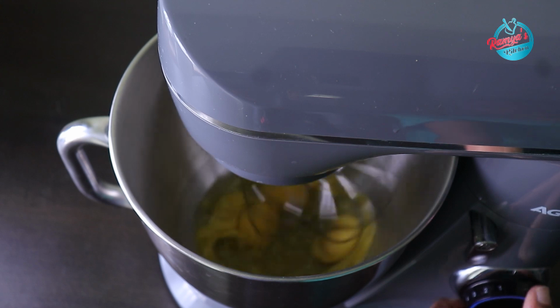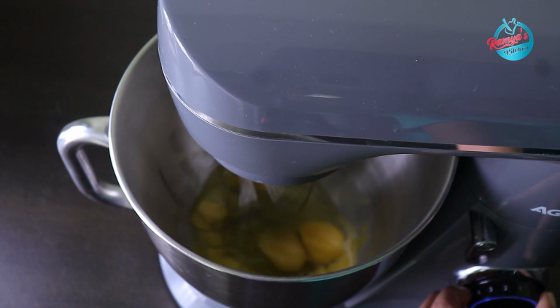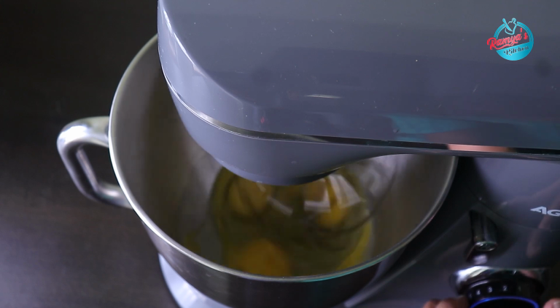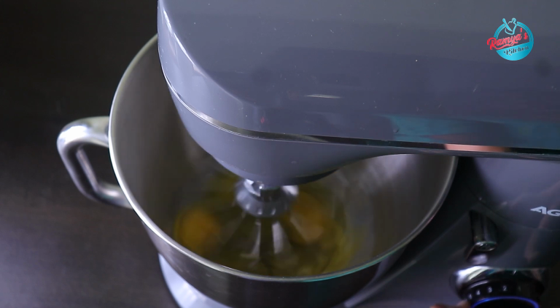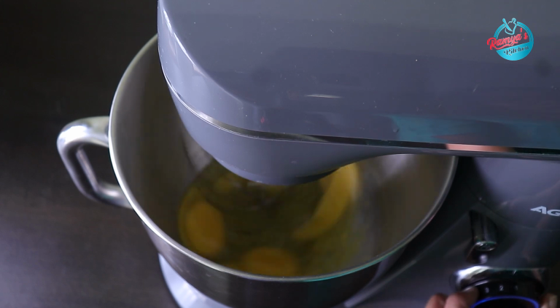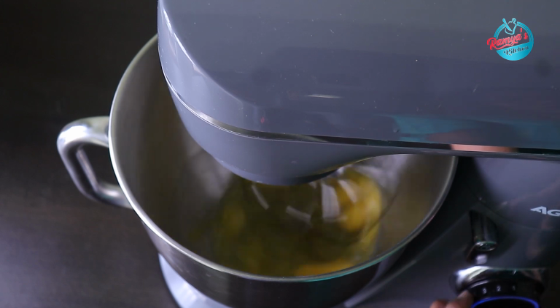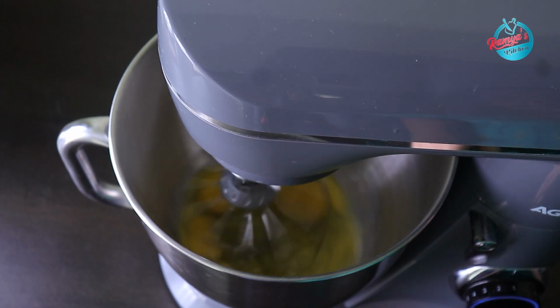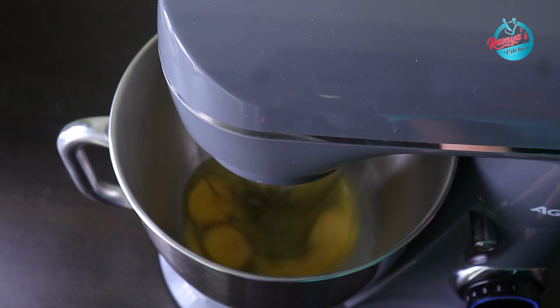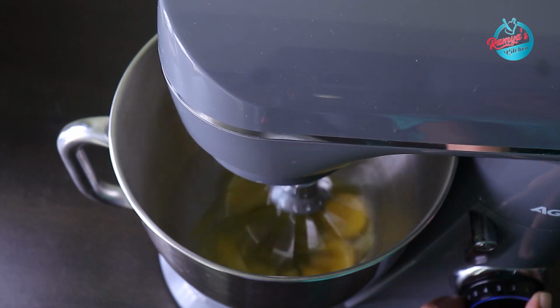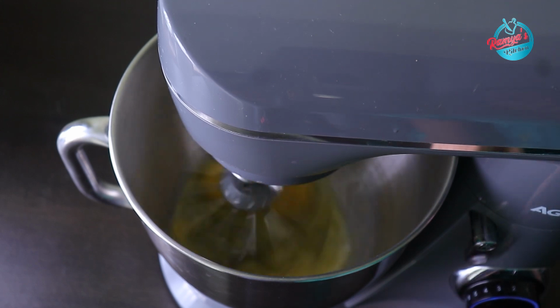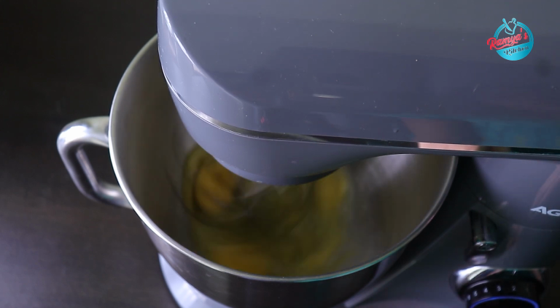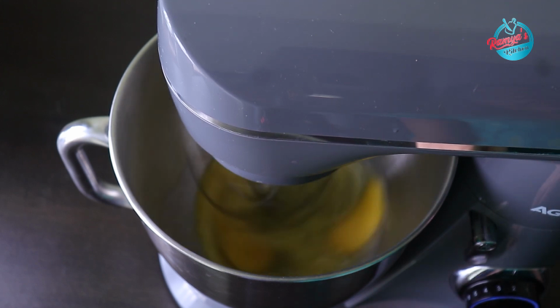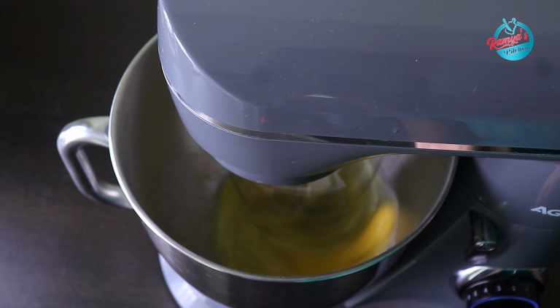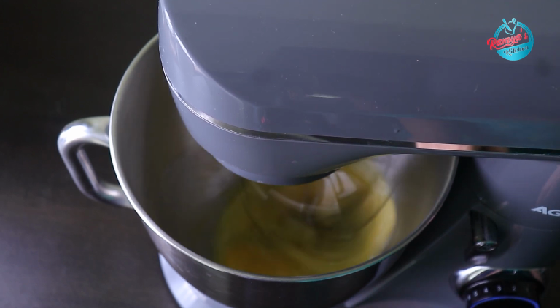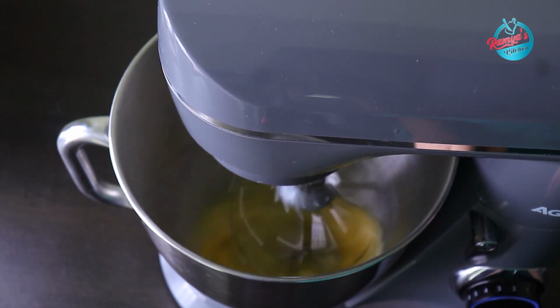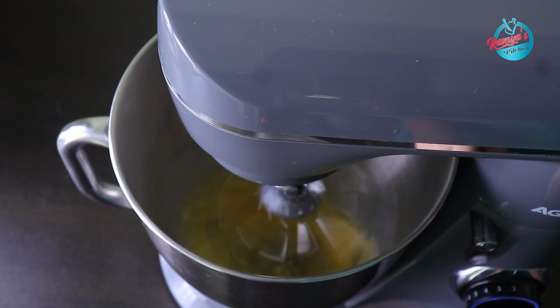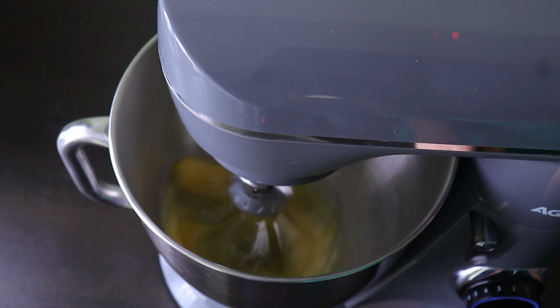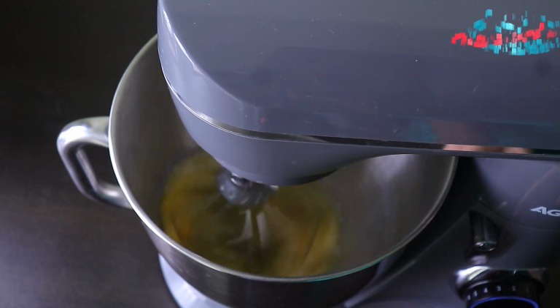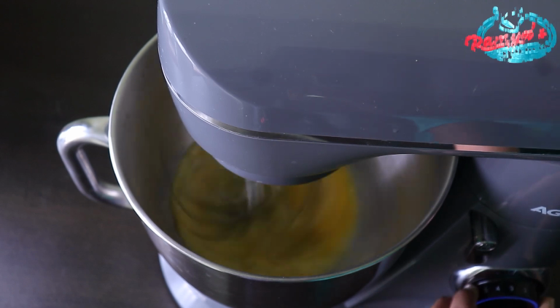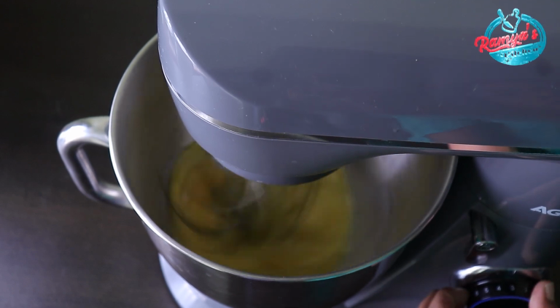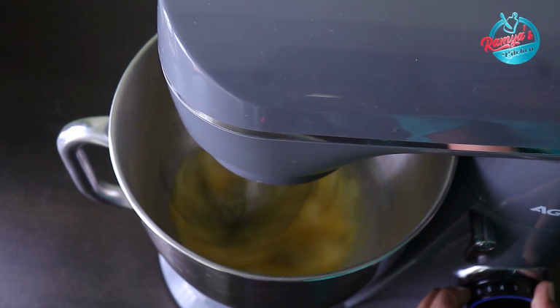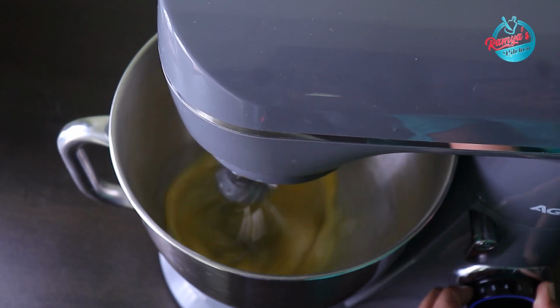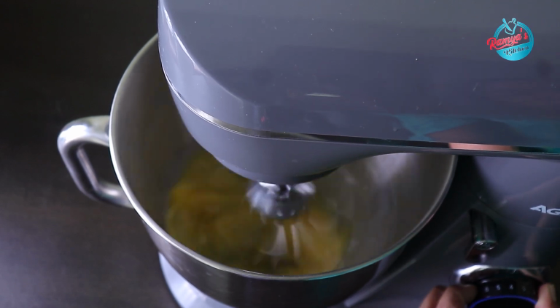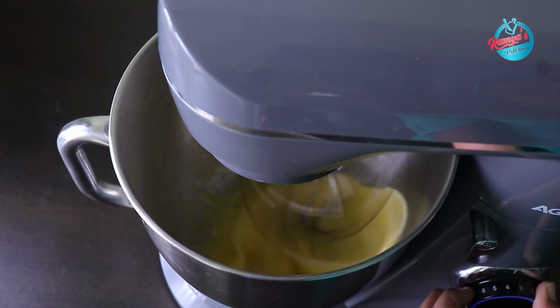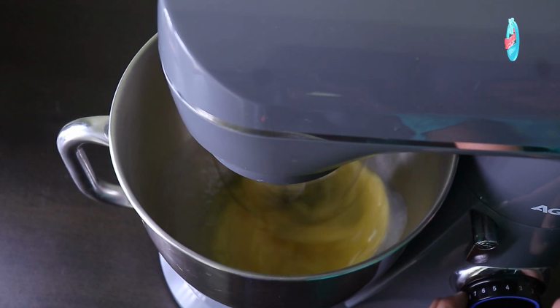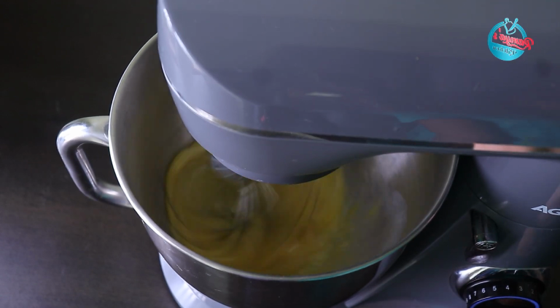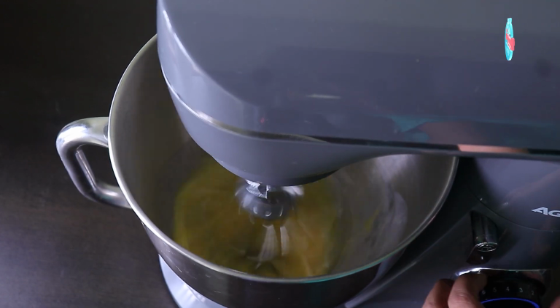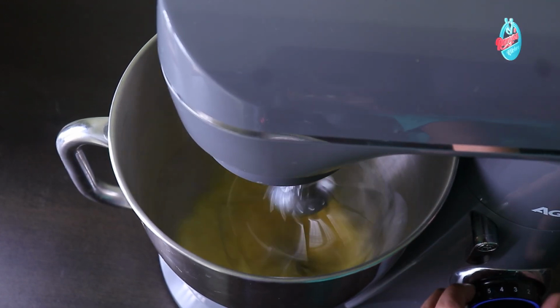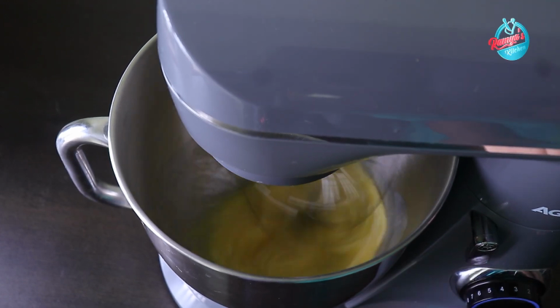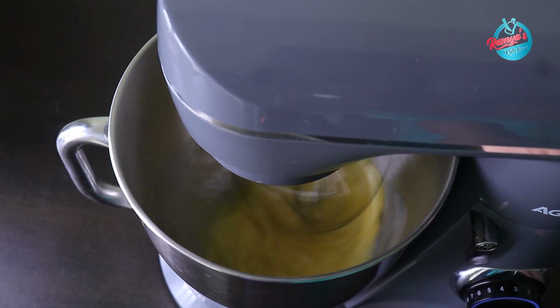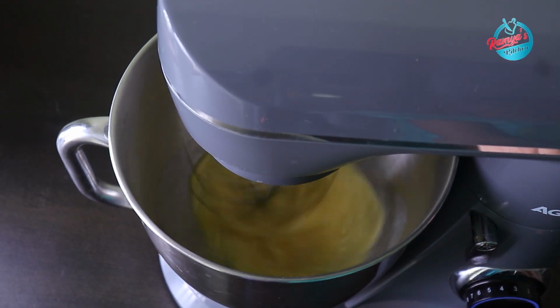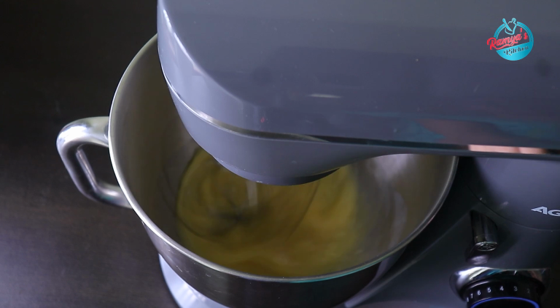Let's mix it for 3 minutes on speed number 2. This stand mixer is the Agarole Elegant model. Its power is 1400W and the capacity is 5.5L.